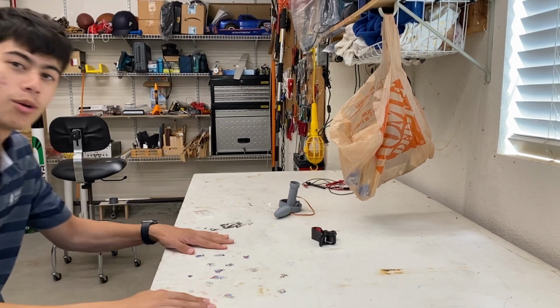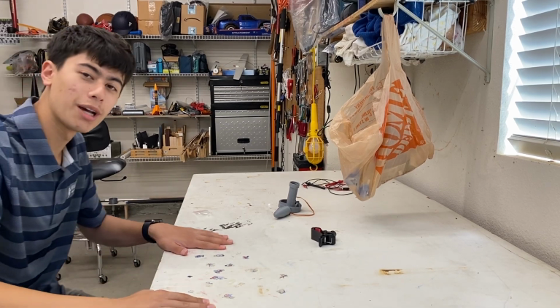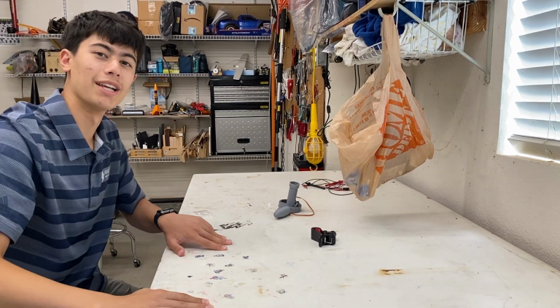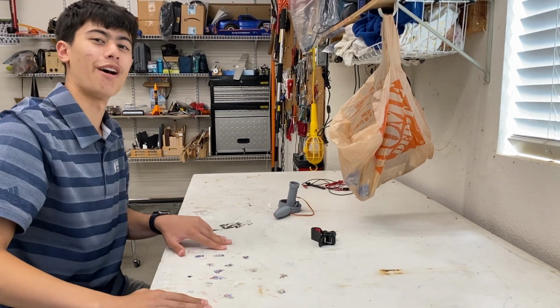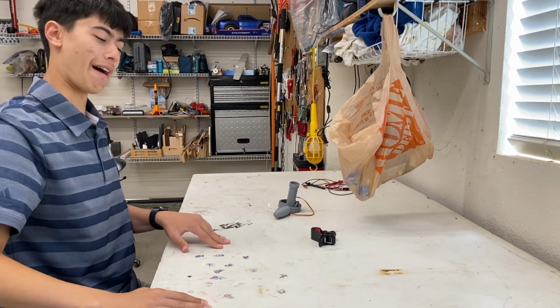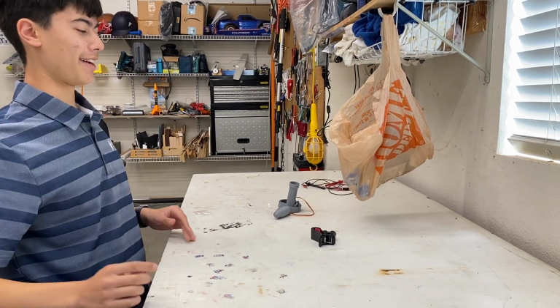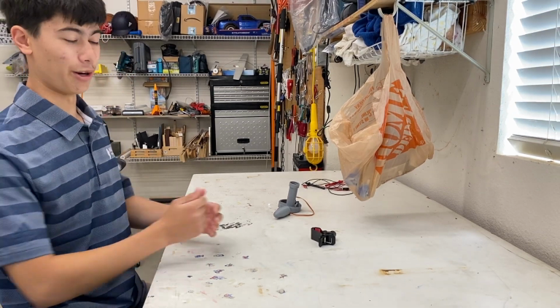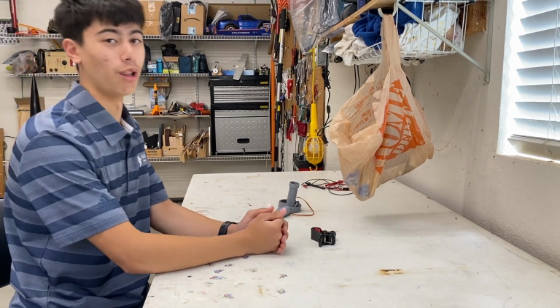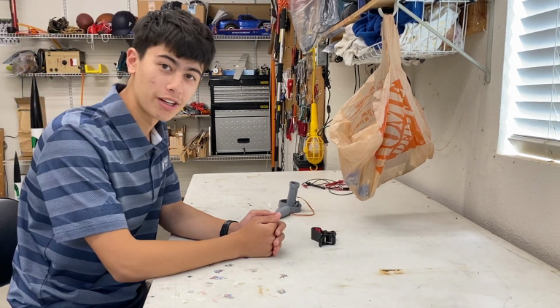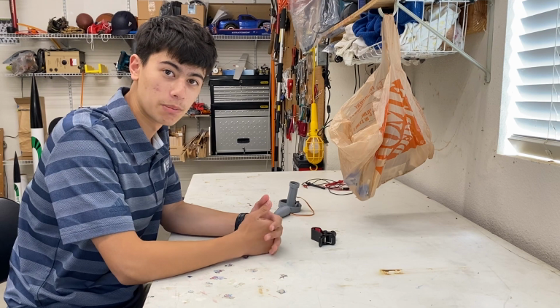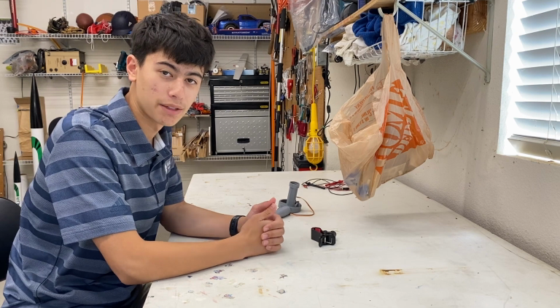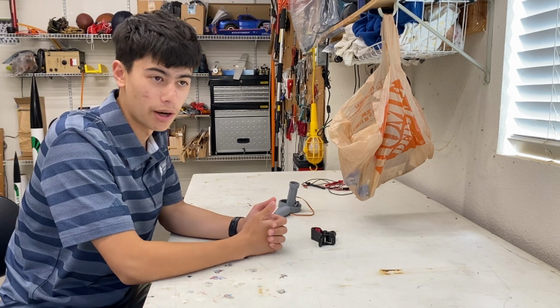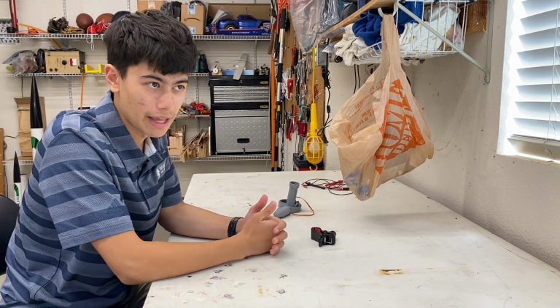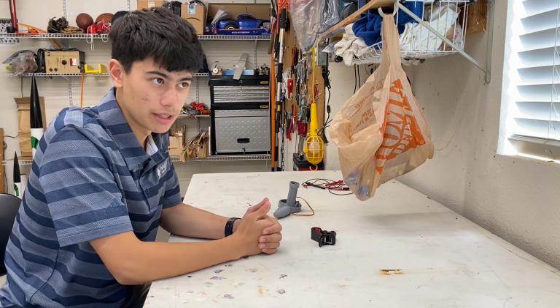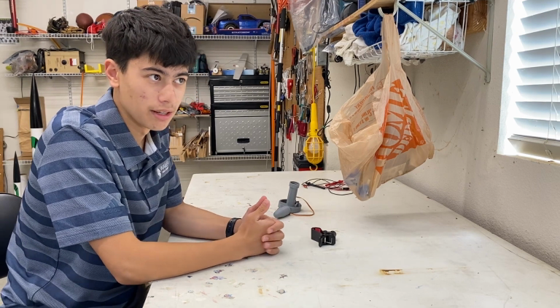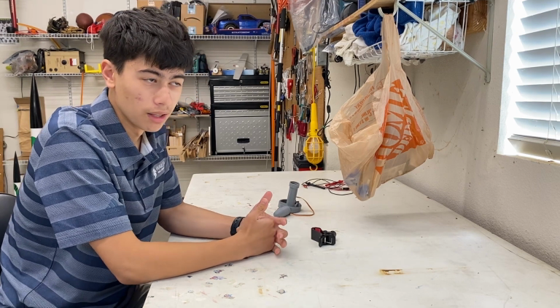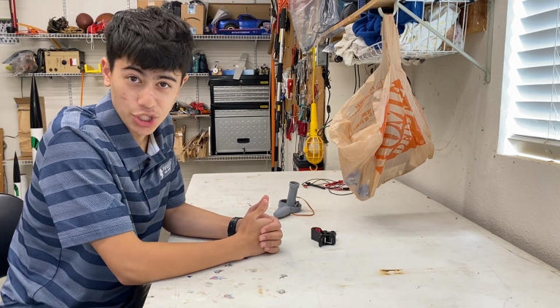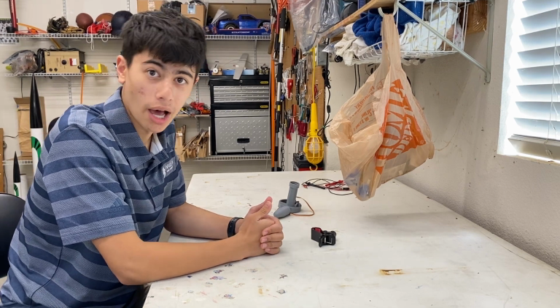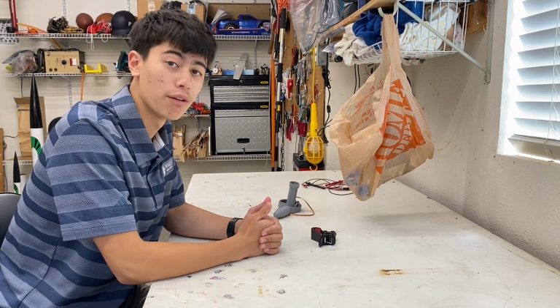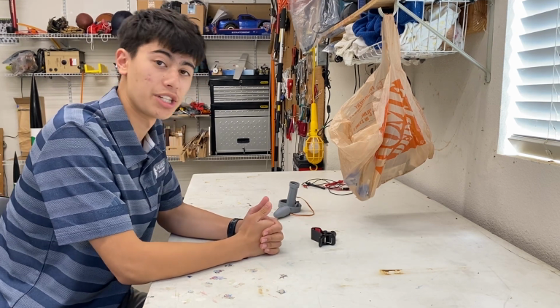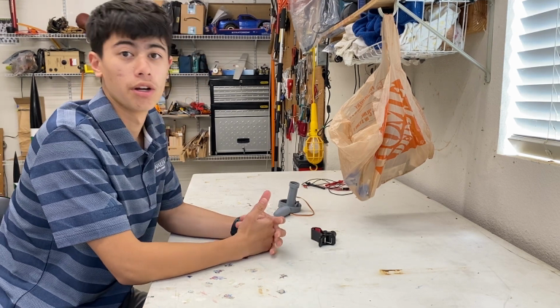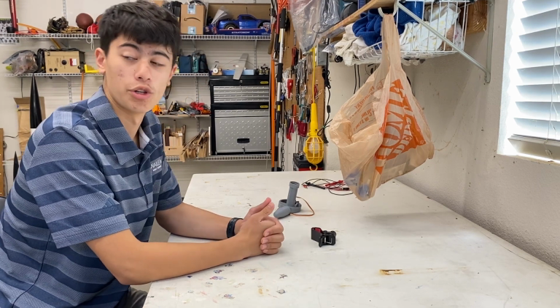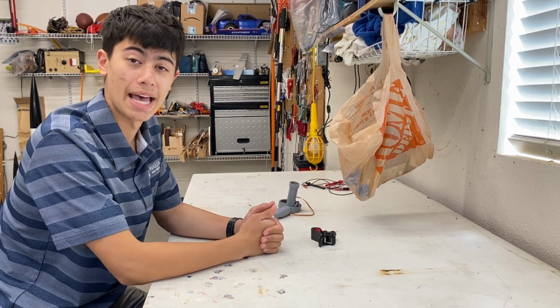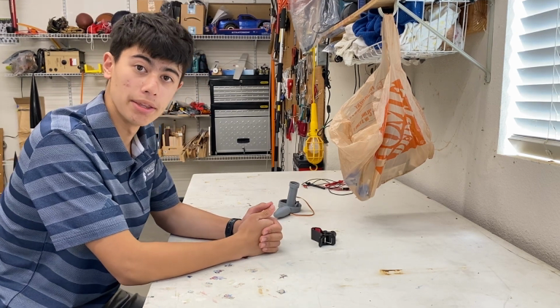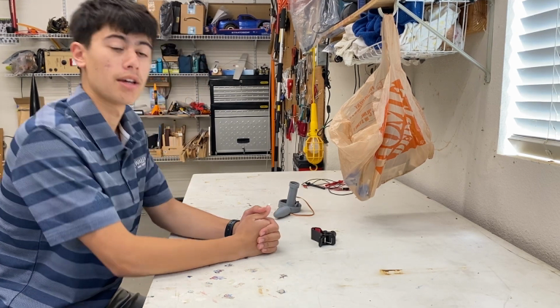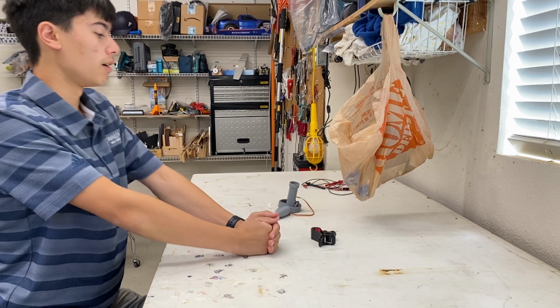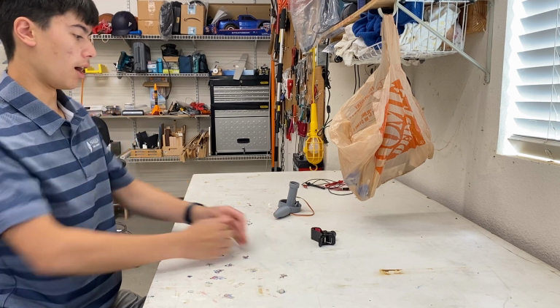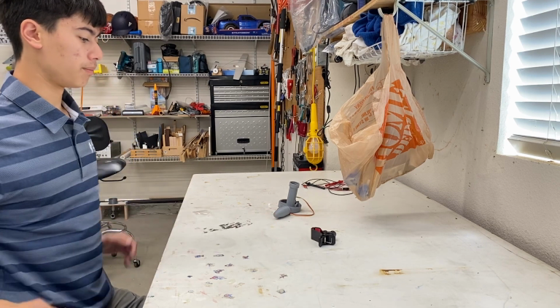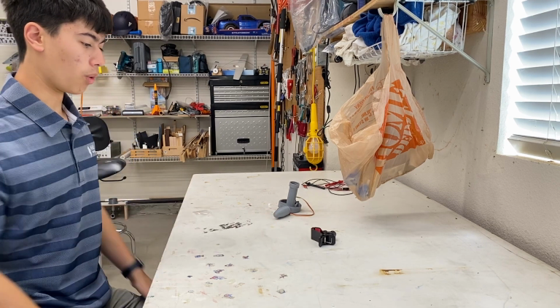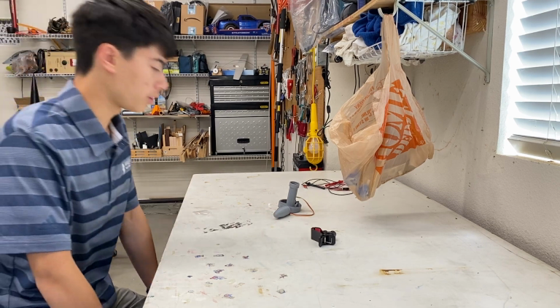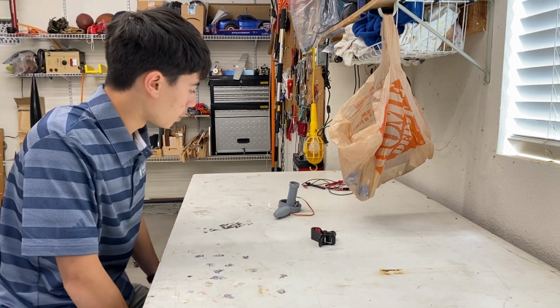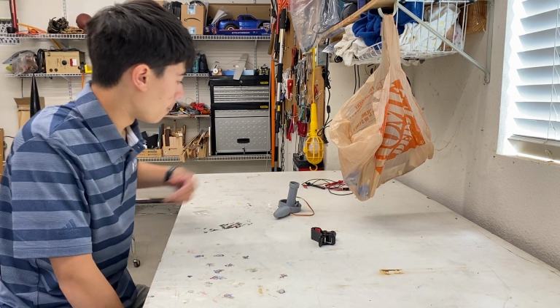What's up guys, I'm finally back. I know it's been a long time since my last video — I think that was in late July of last year, so it's been about 10 months. What I want to talk about today is this new ejection system.